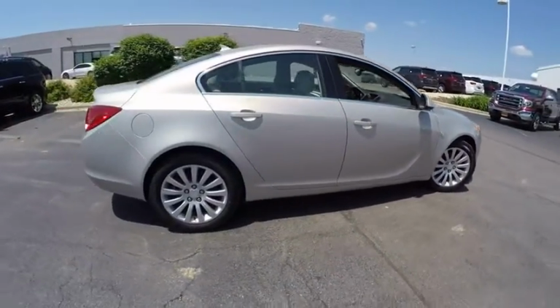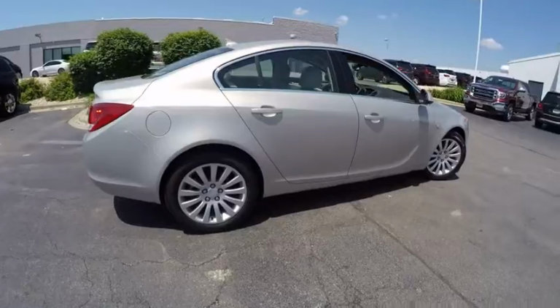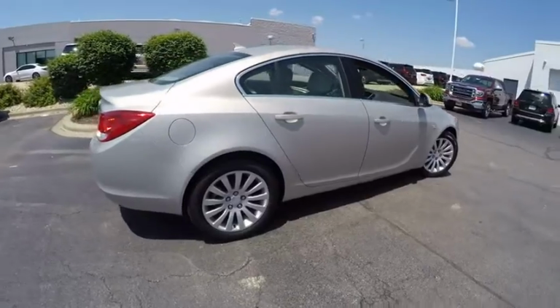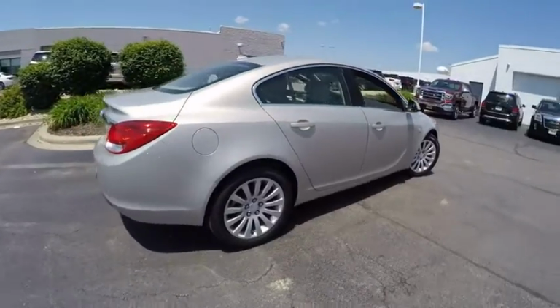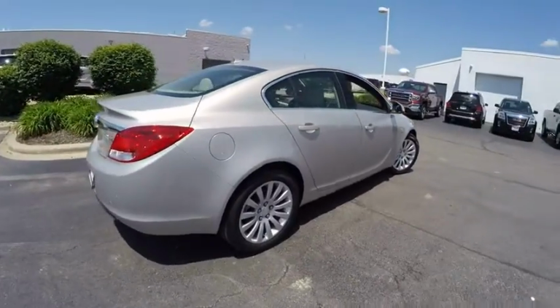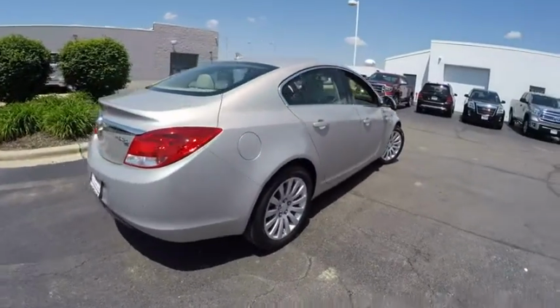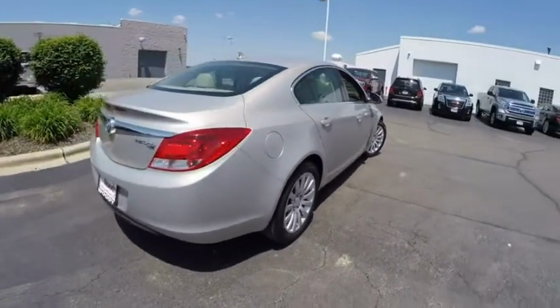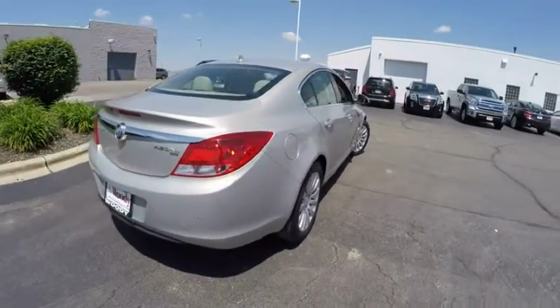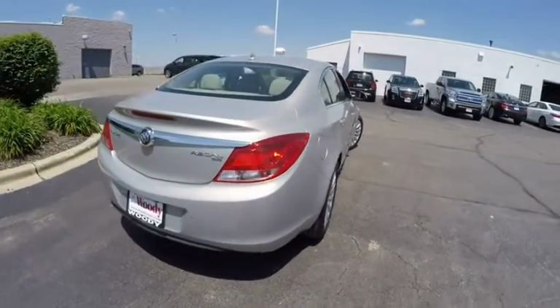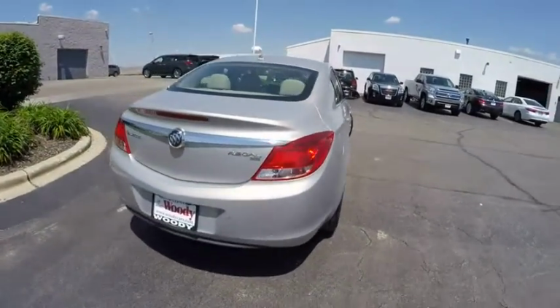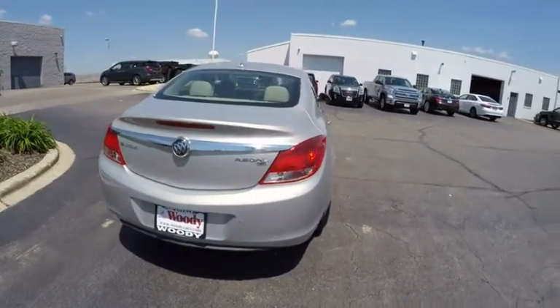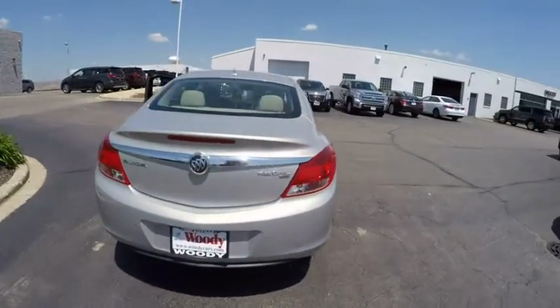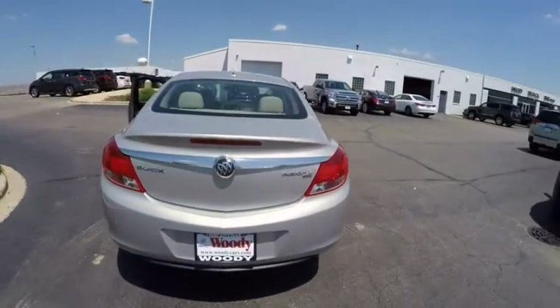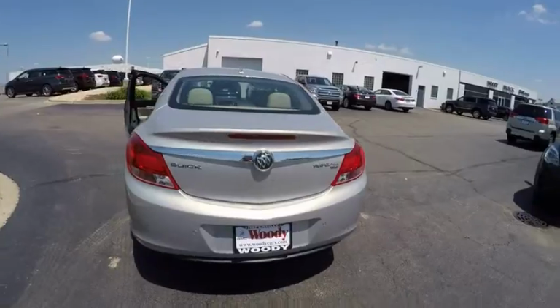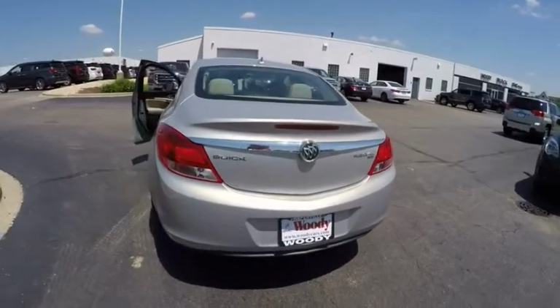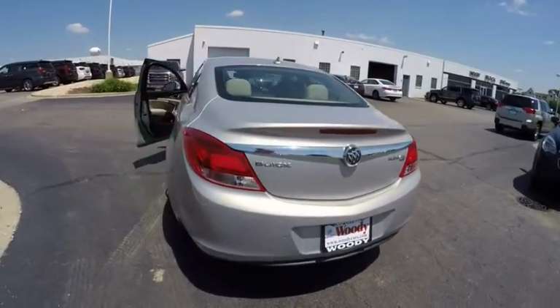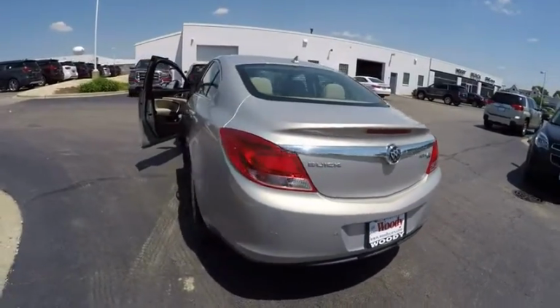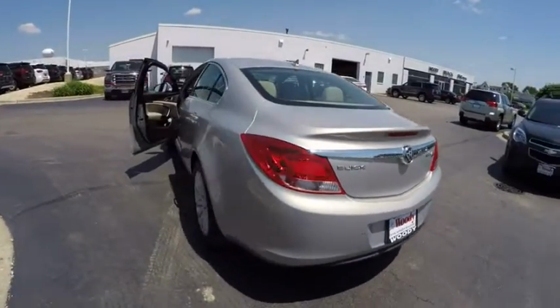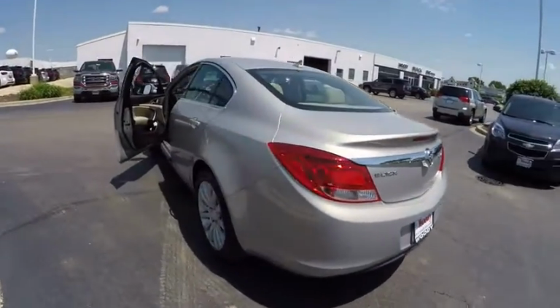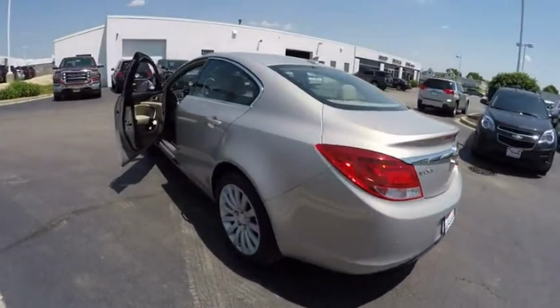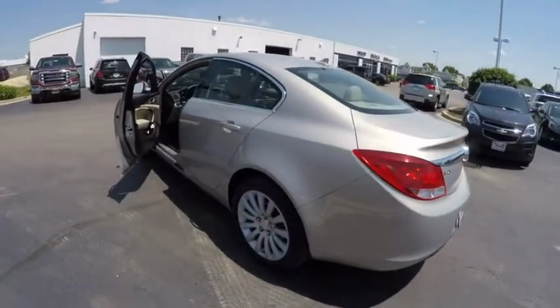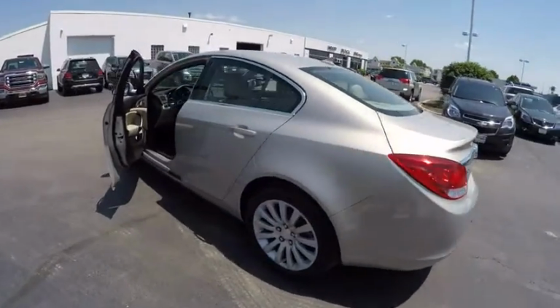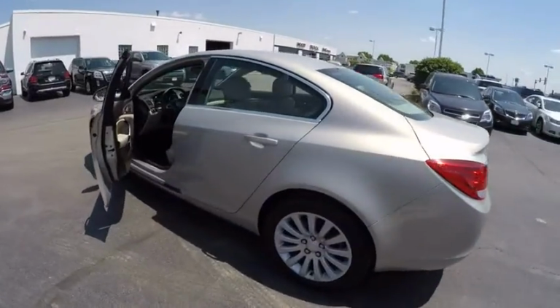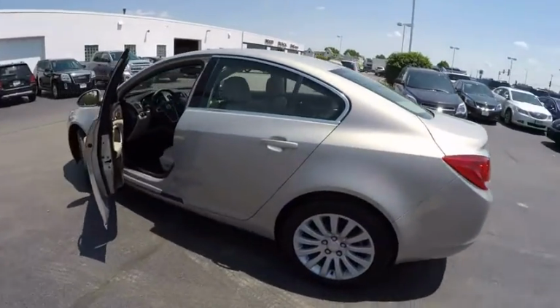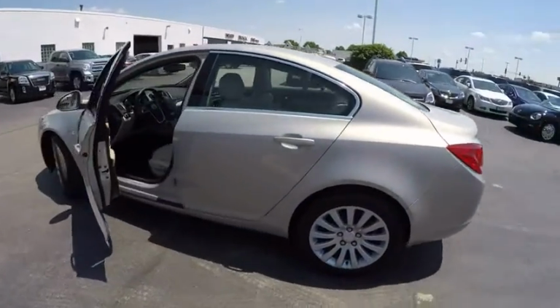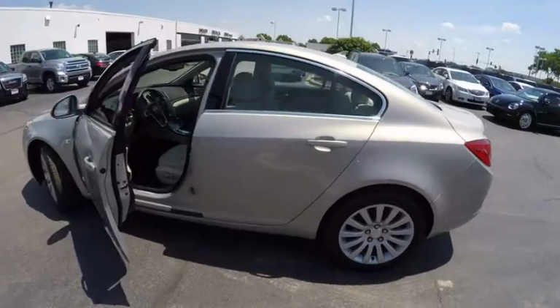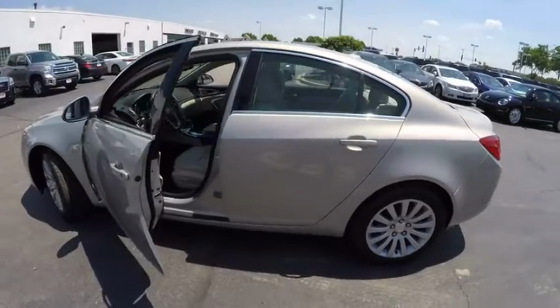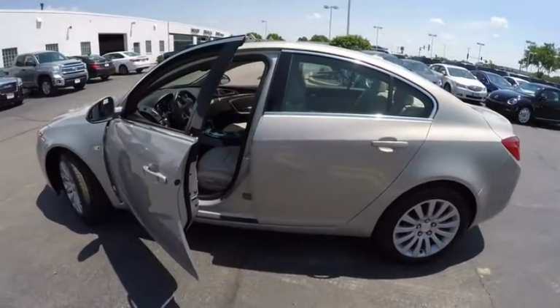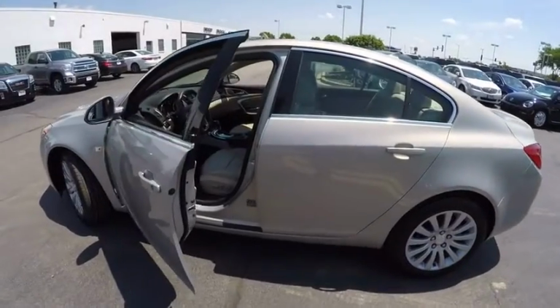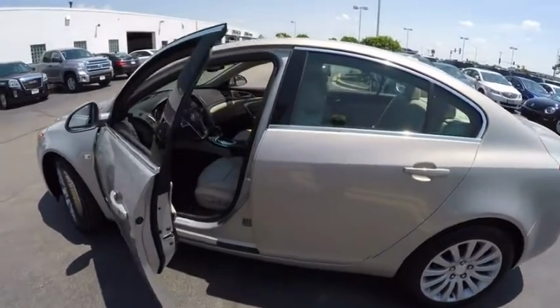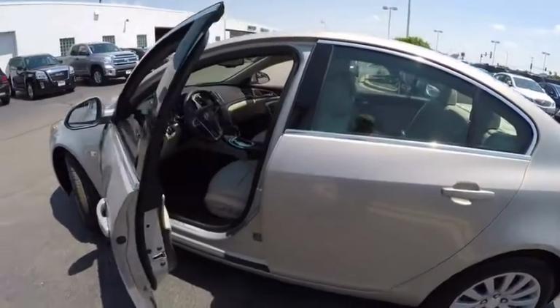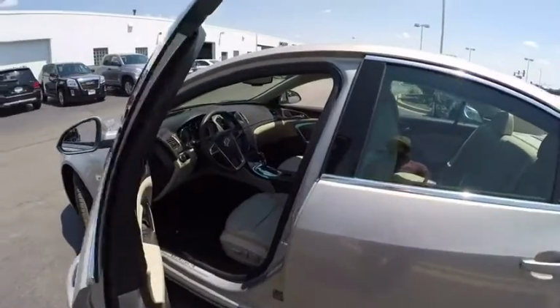Here are some of this vehicle's great options: traction control, stability control, cruise control, fog lights, power door locks, power windows, child safety locks, compass, daytime running lights, and cargo area light.